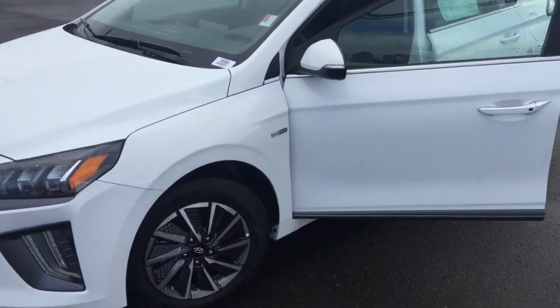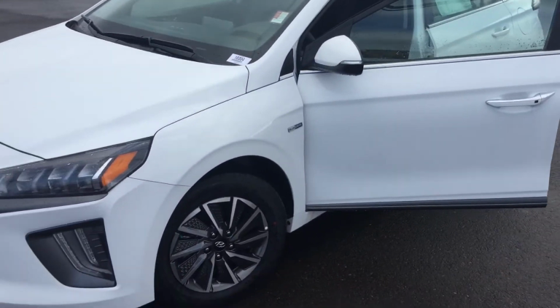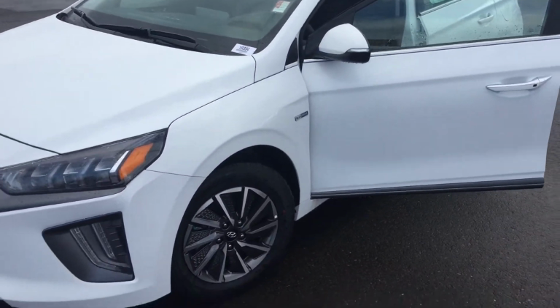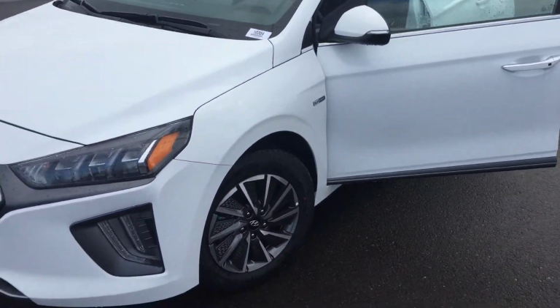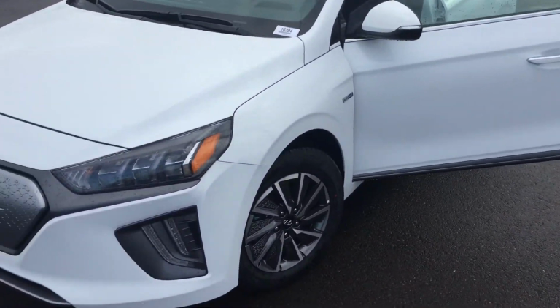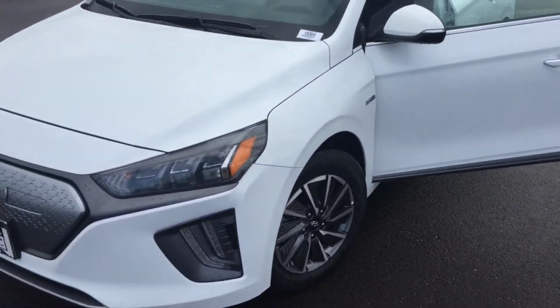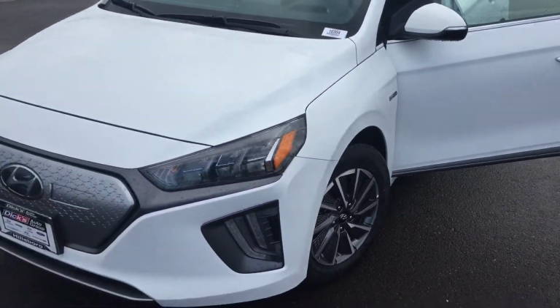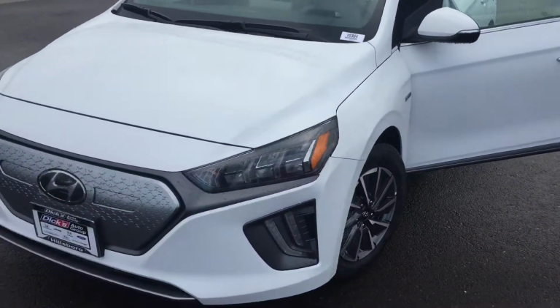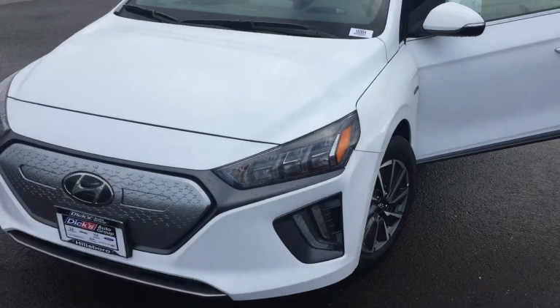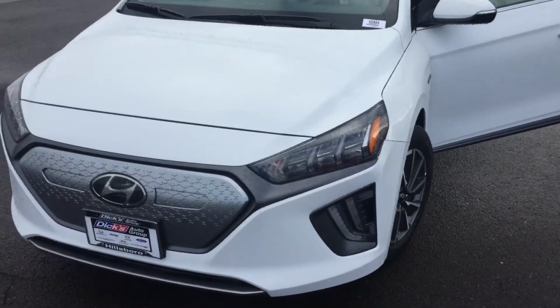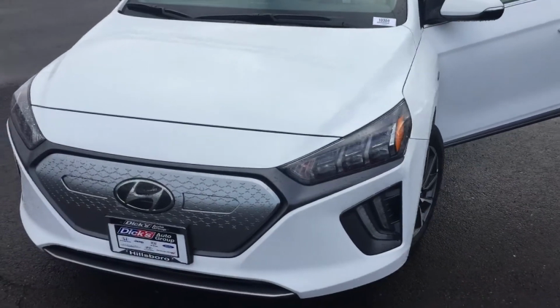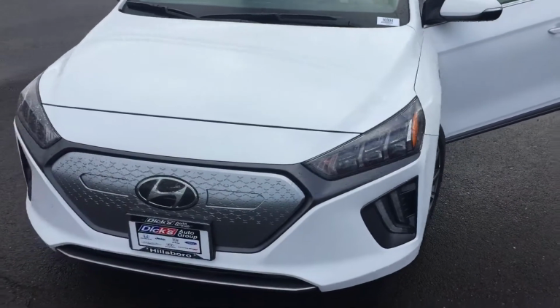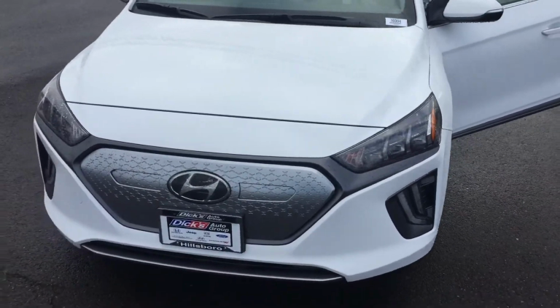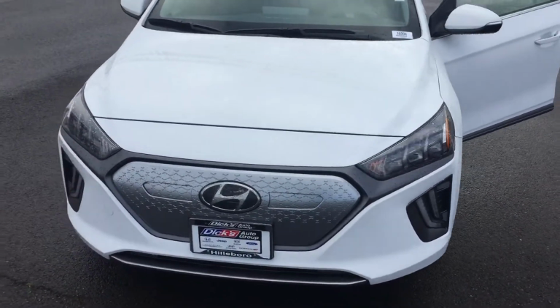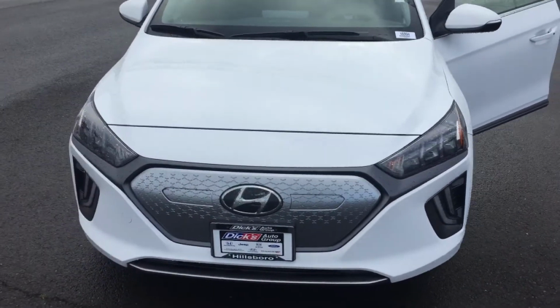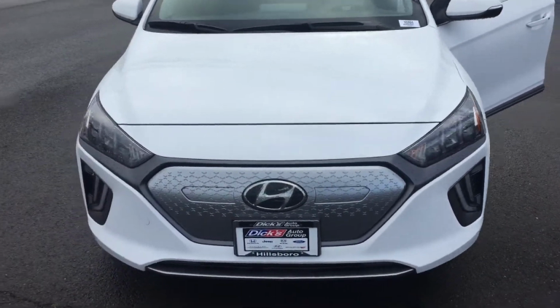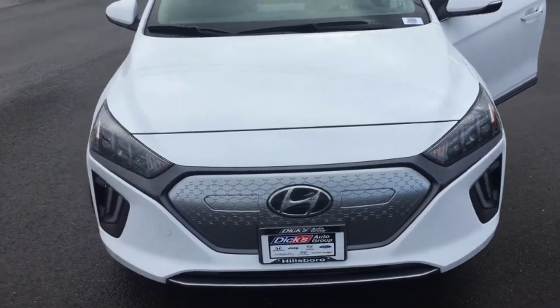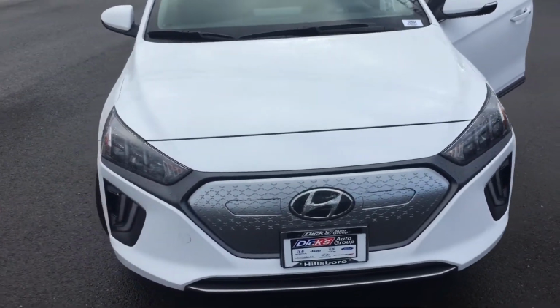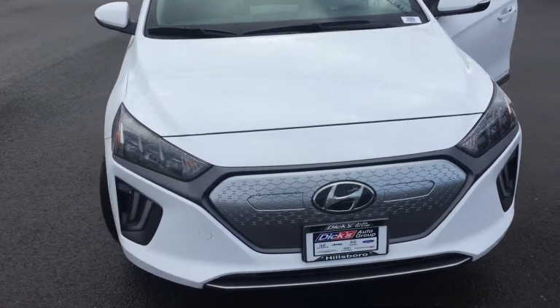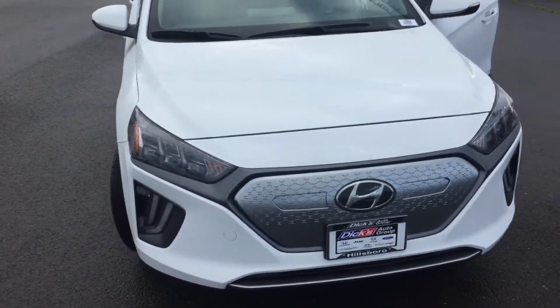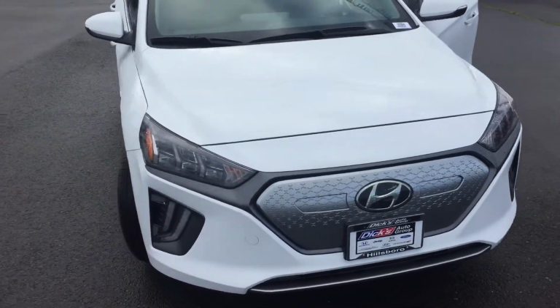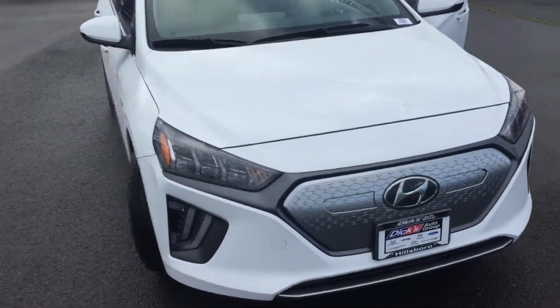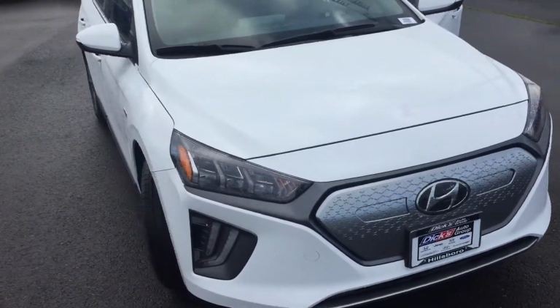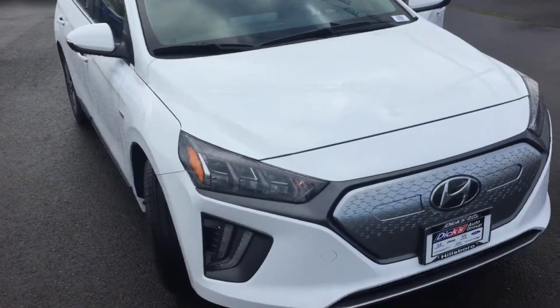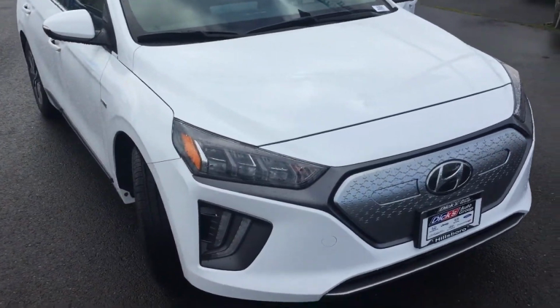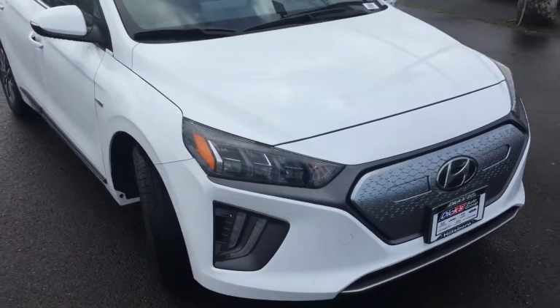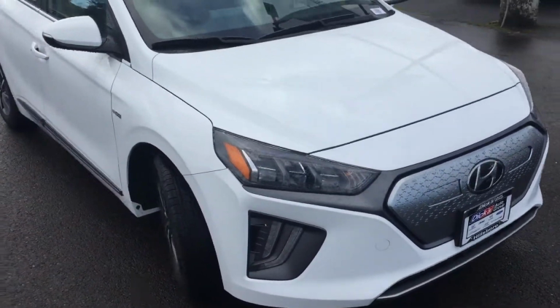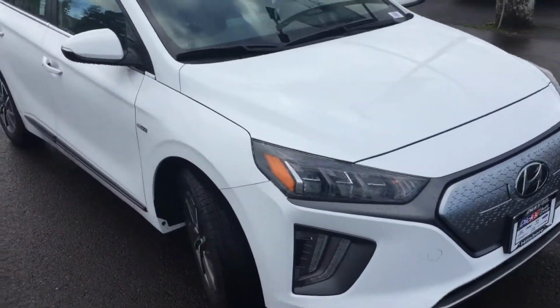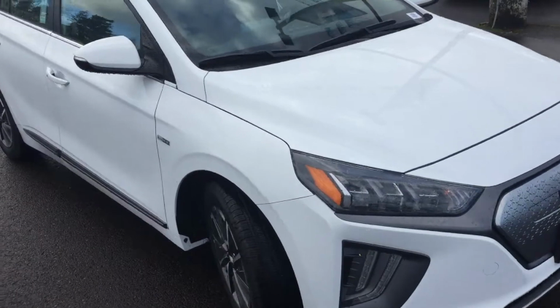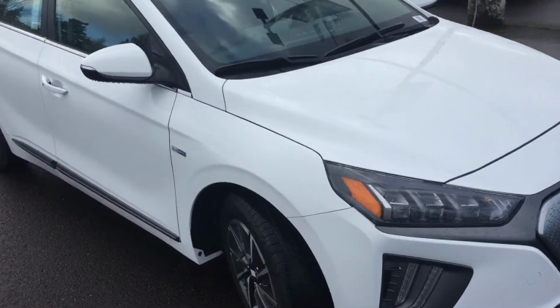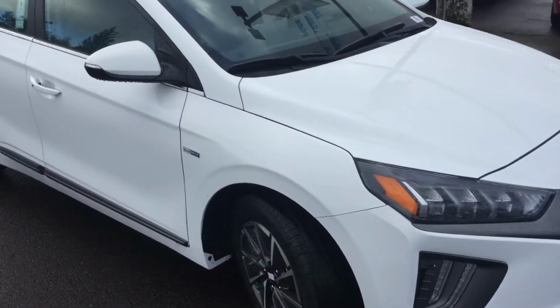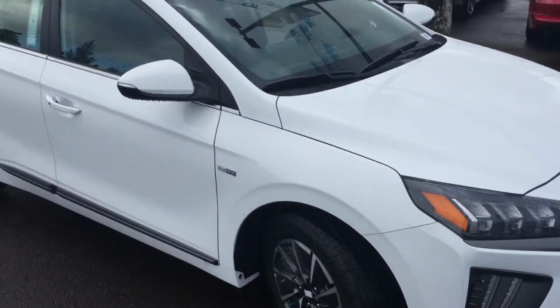Bill, this is Matt at Dix Hillsboro Hyundai. Last night you put a lead in on an EV Ioniq, all-electric.